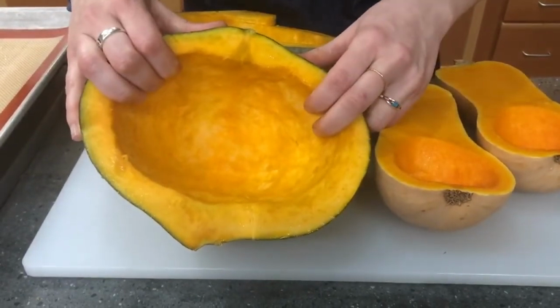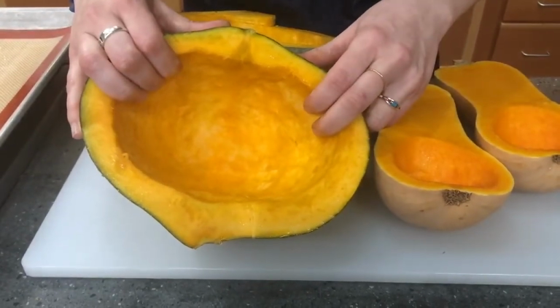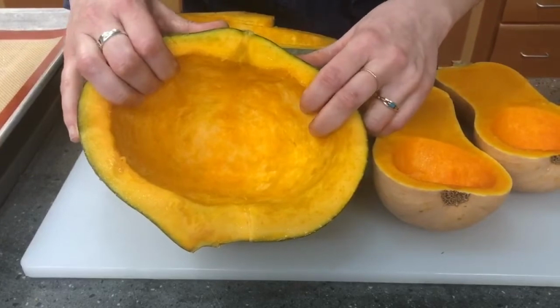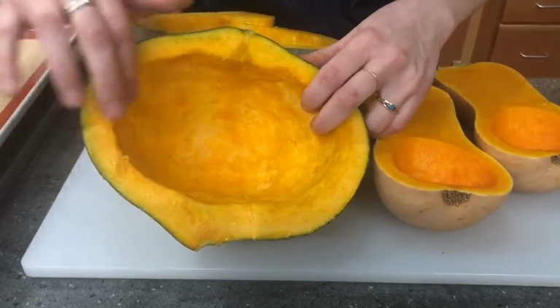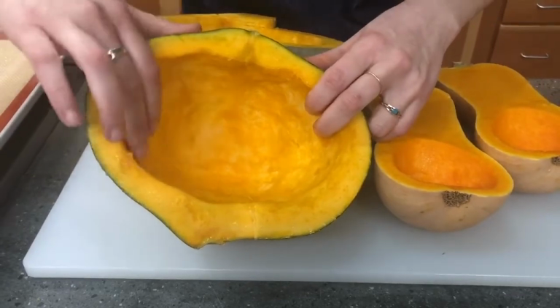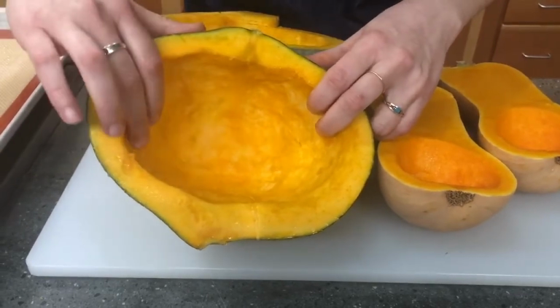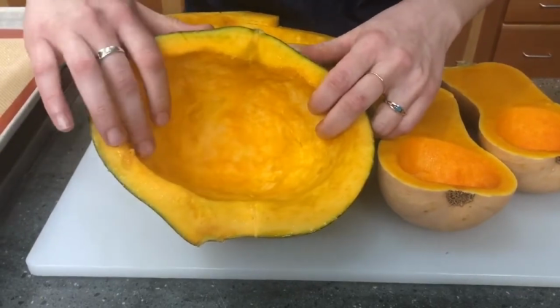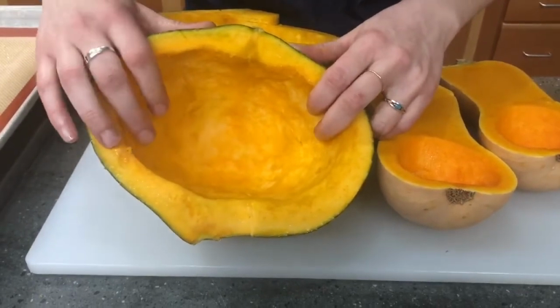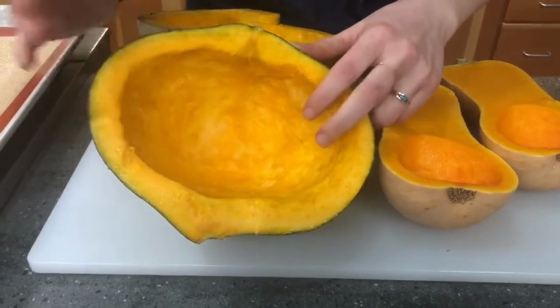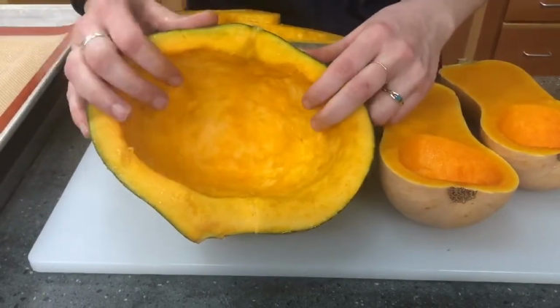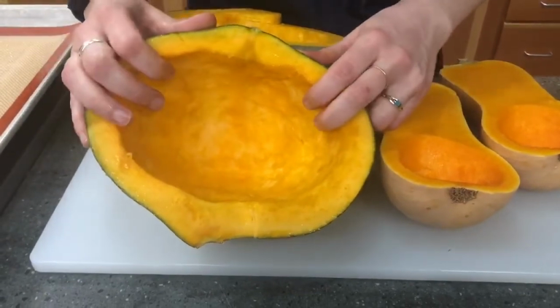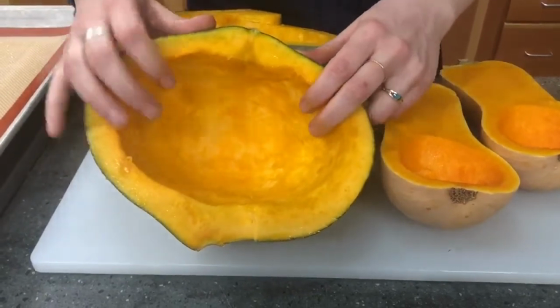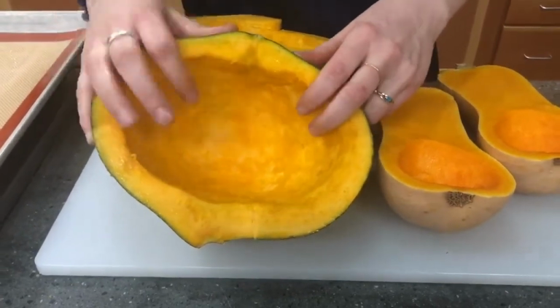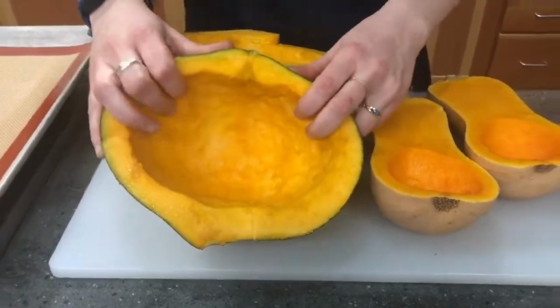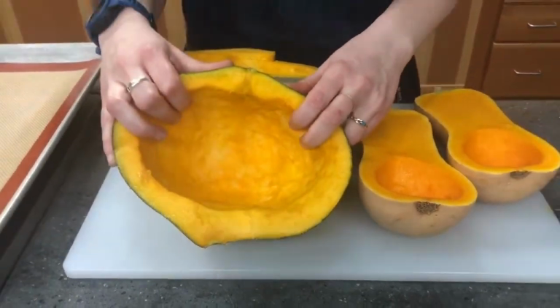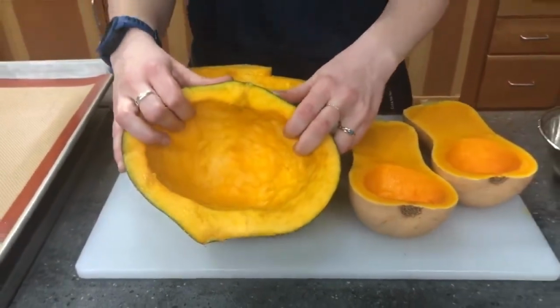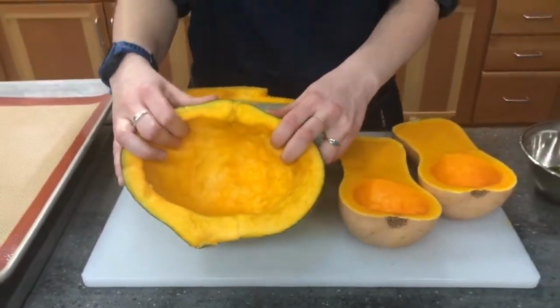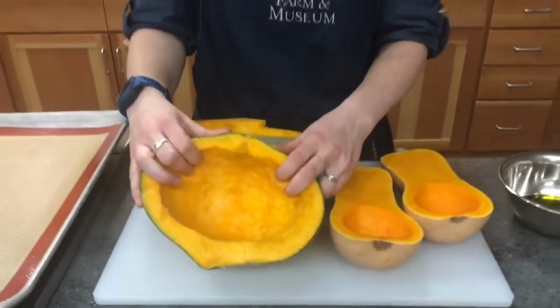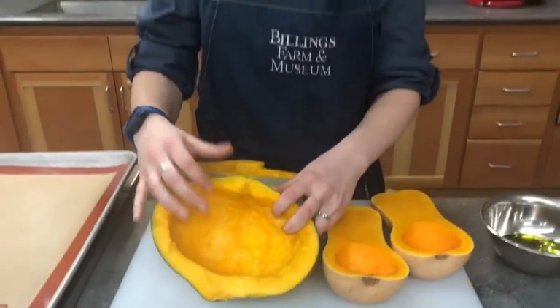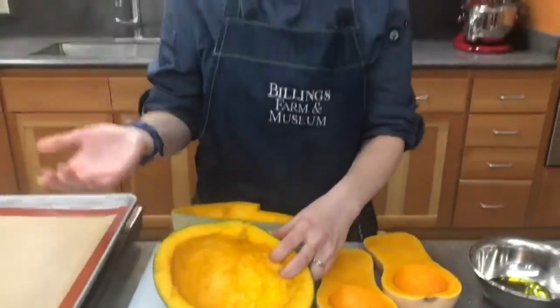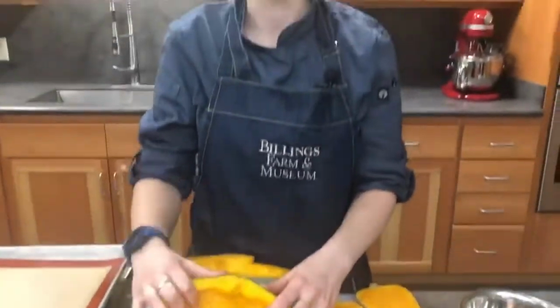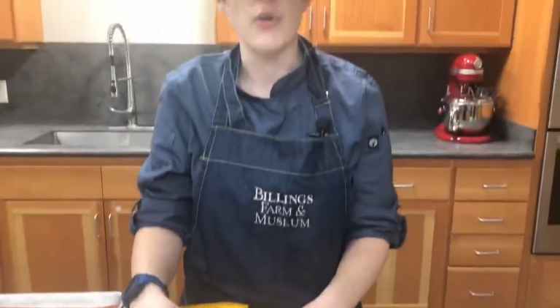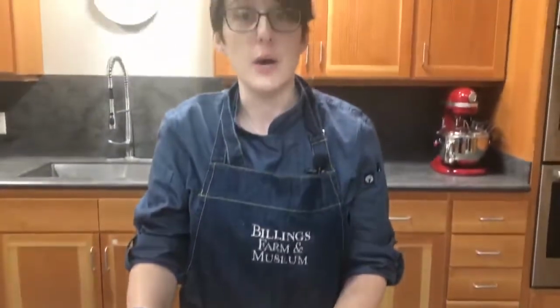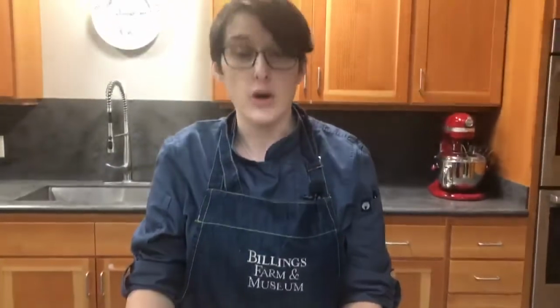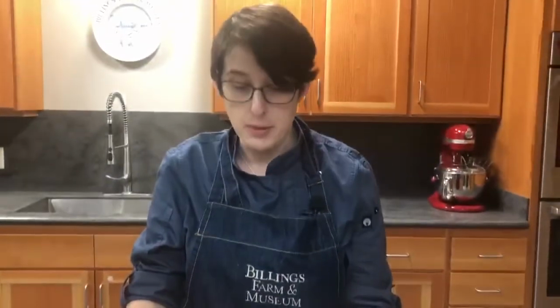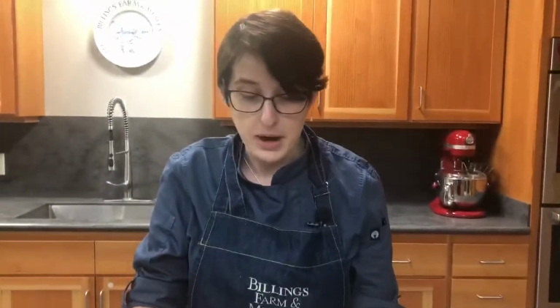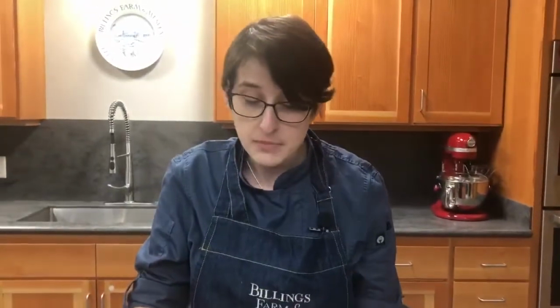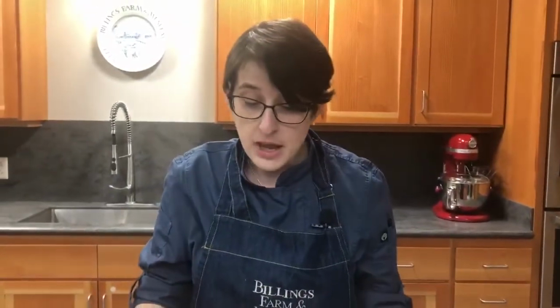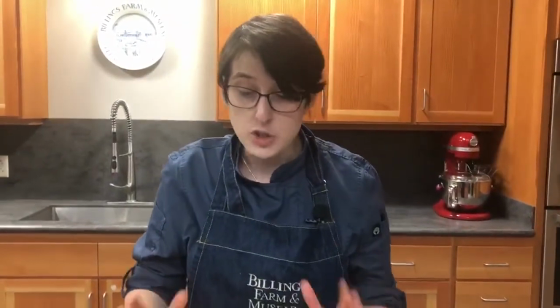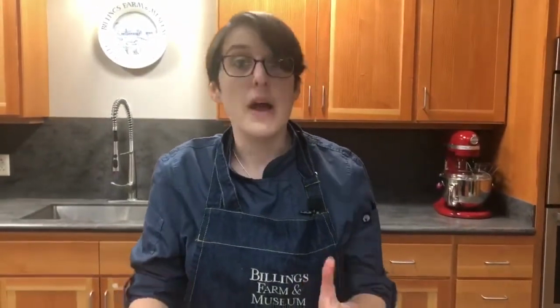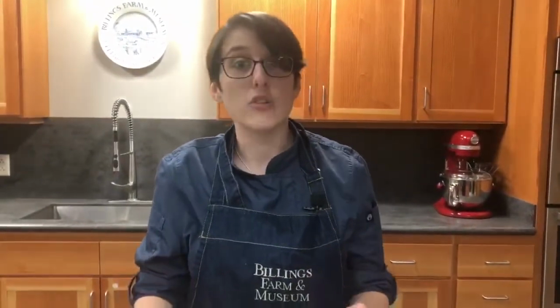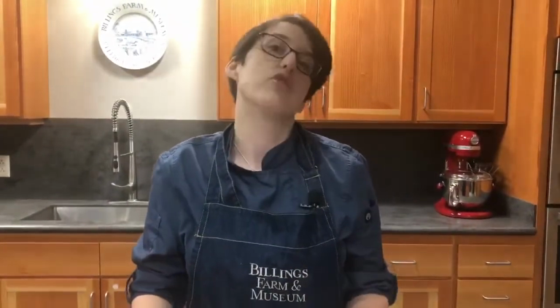If you look at the texture of the Hubbard squash, it's a little bit more grainy and mealy — I would say it's half sweet potato, half pumpkin. Because it's so mealy, it's best used pureed in a recipe, so that's why I'm going to puree it up for our pumpkin pie.